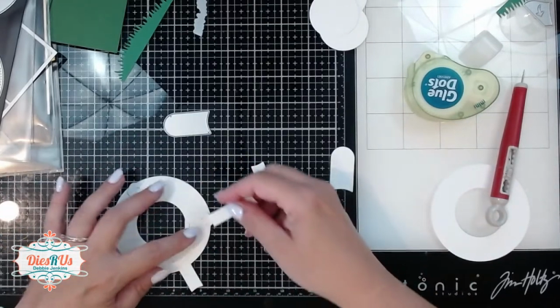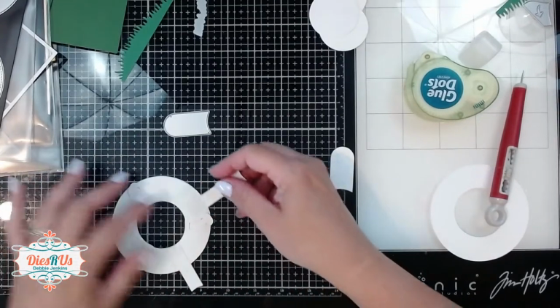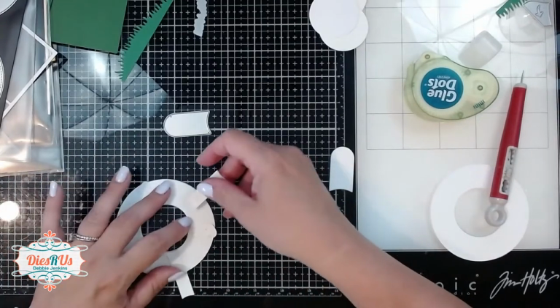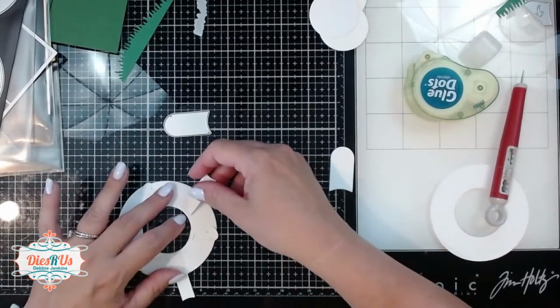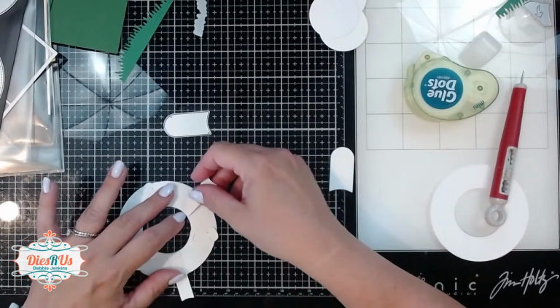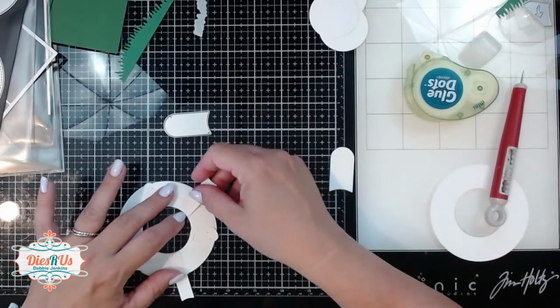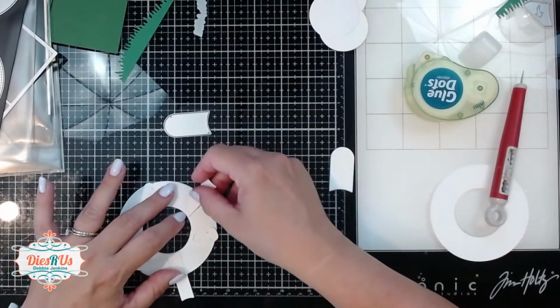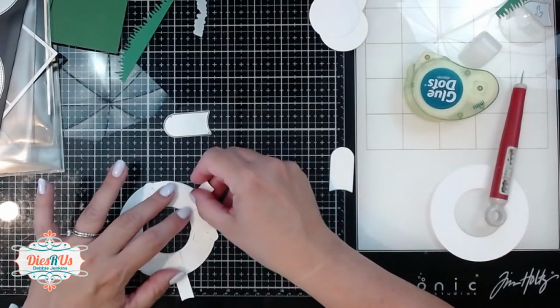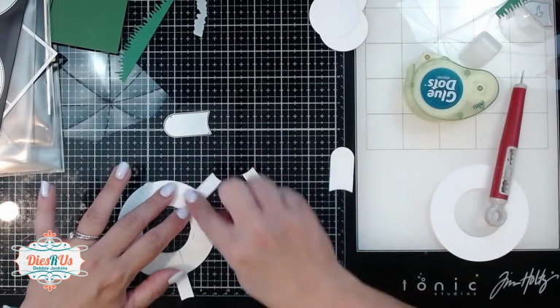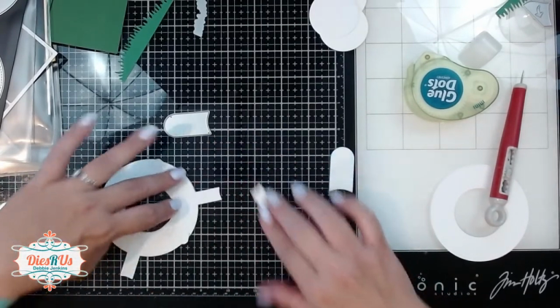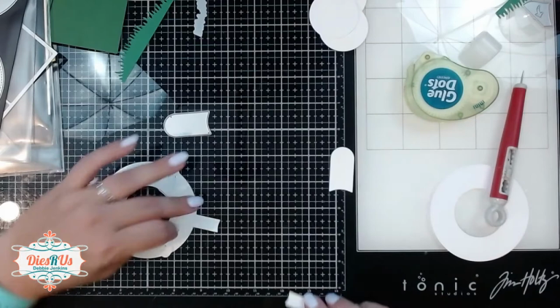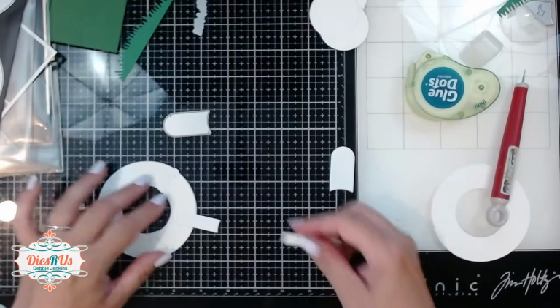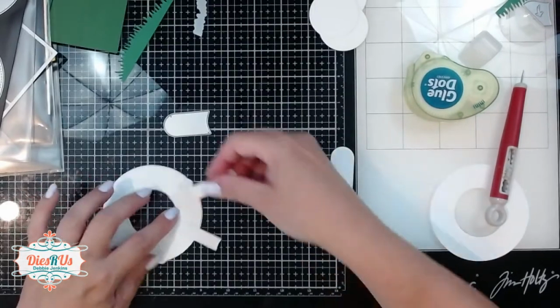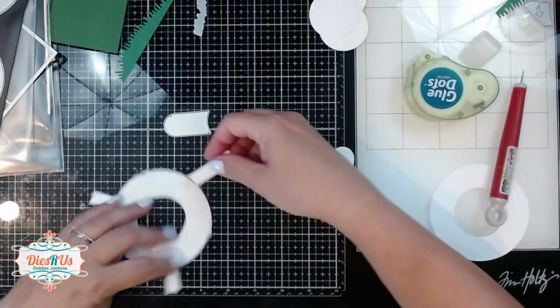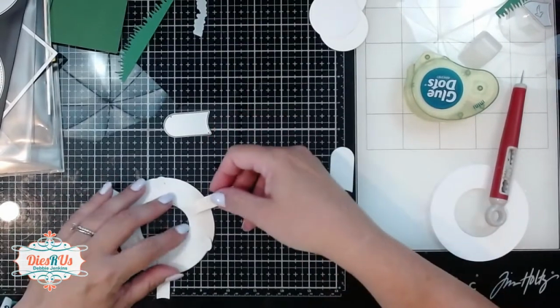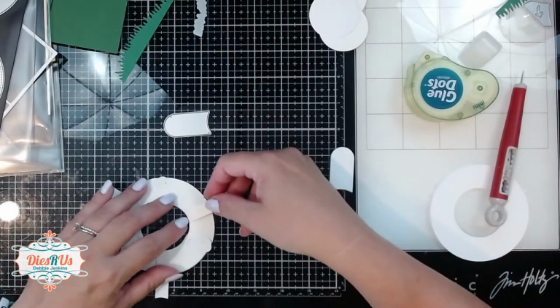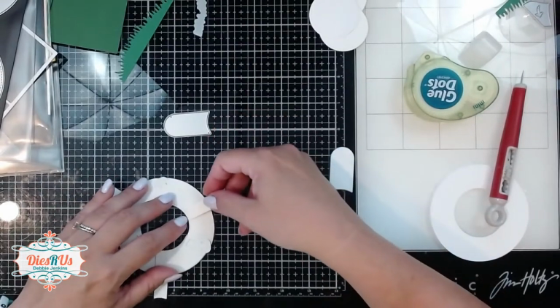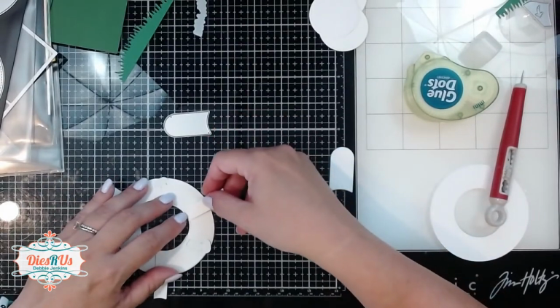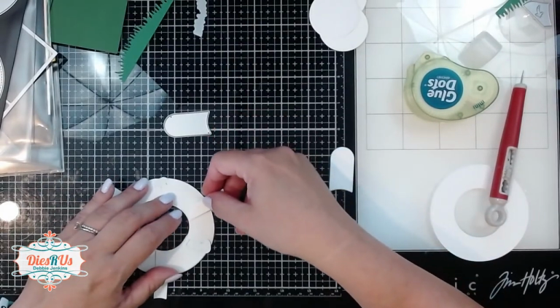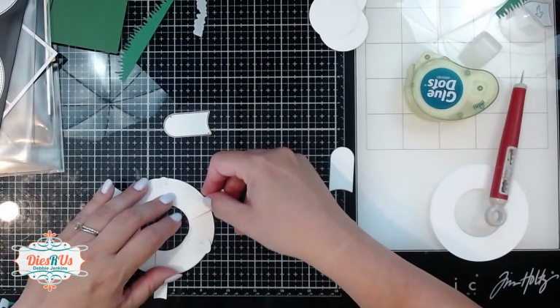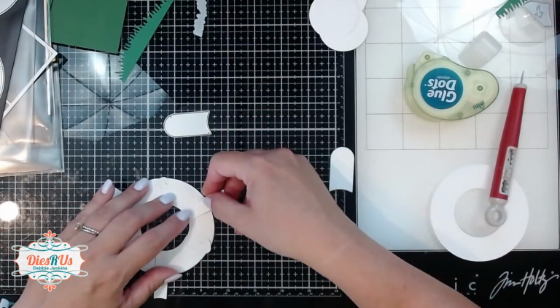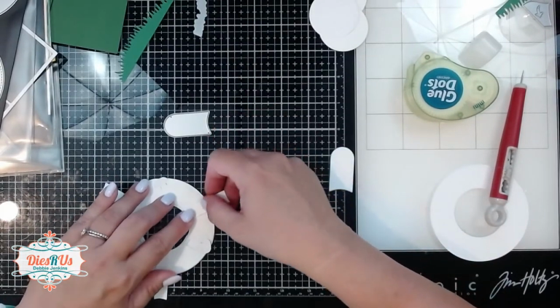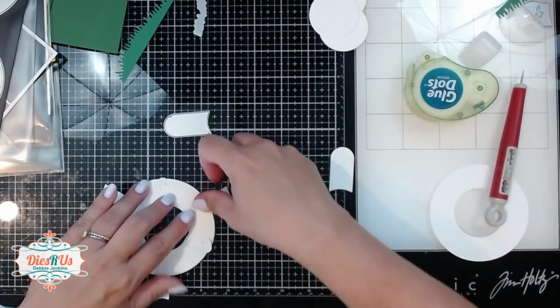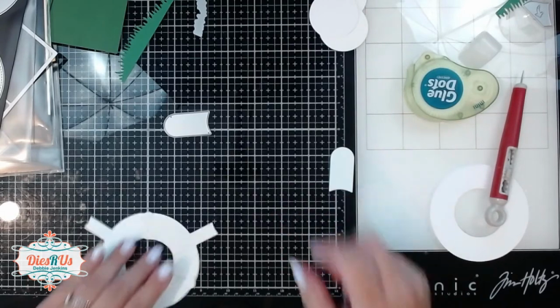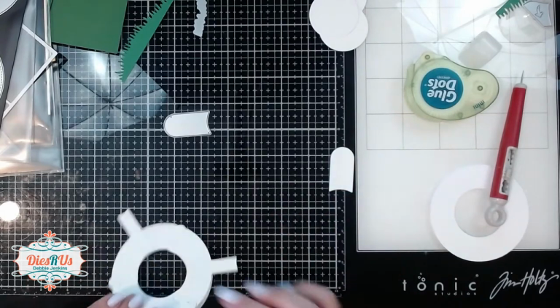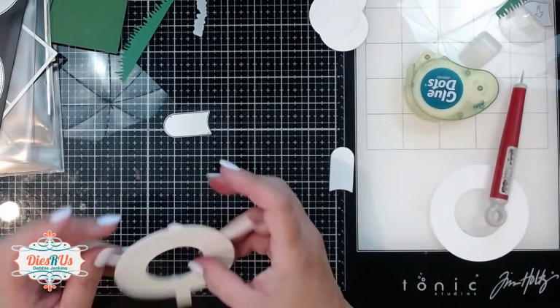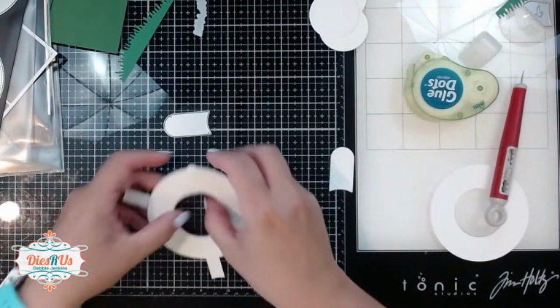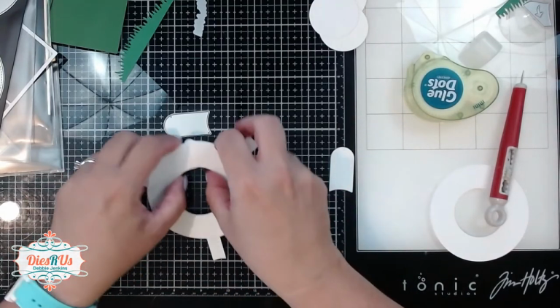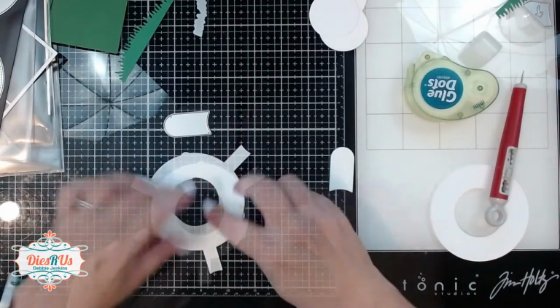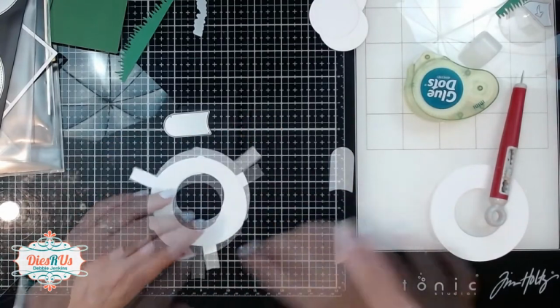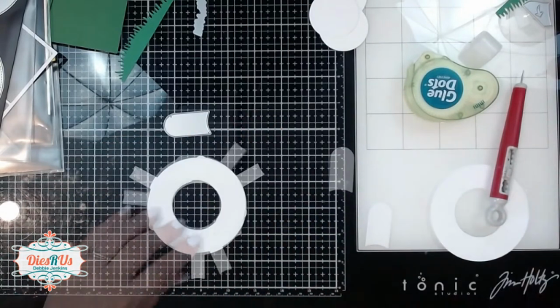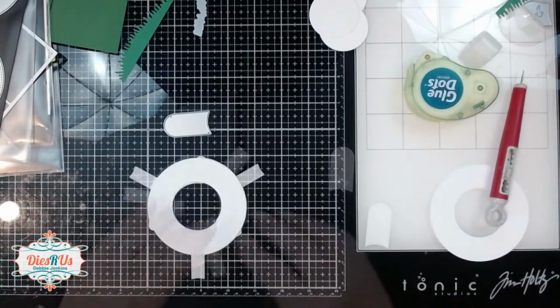Then you take one of the stabilizers, line that up with the inside curve, and lay that right across that adhesive. So you're basically going to have these three little pieces sticking out.